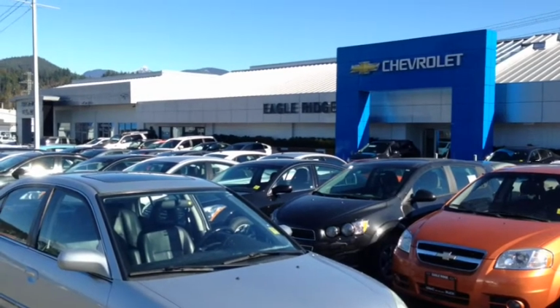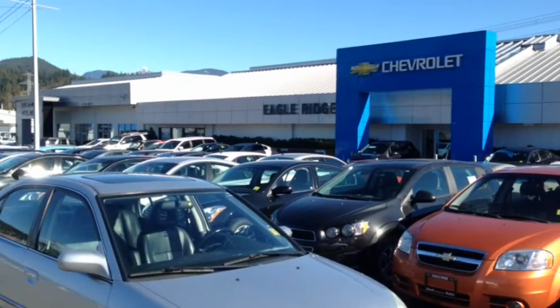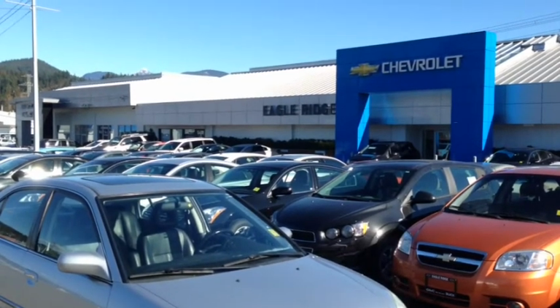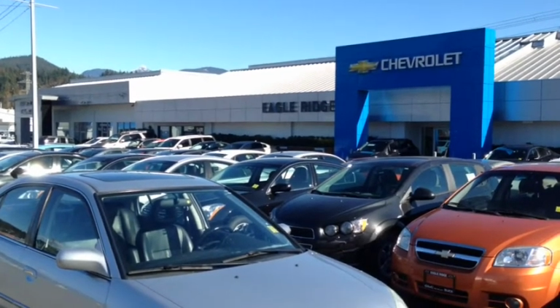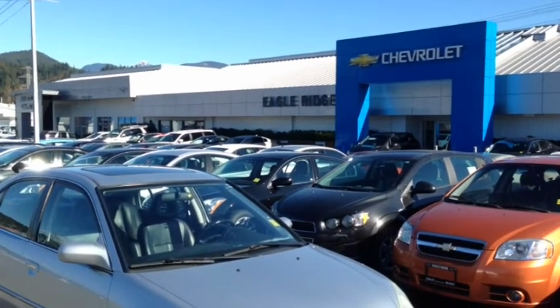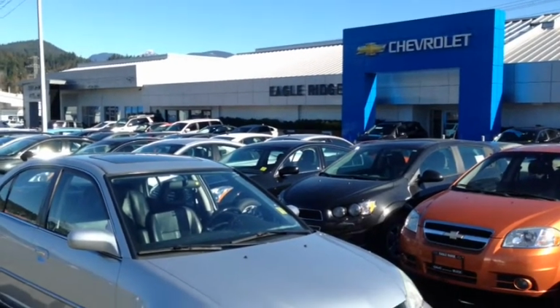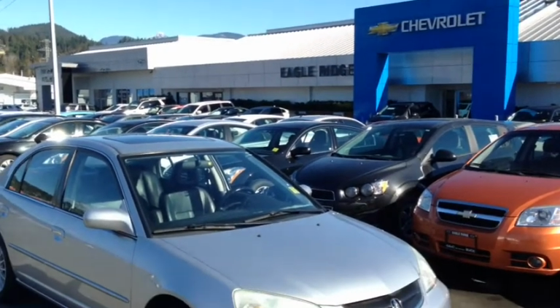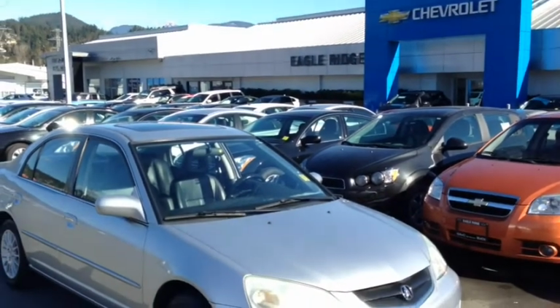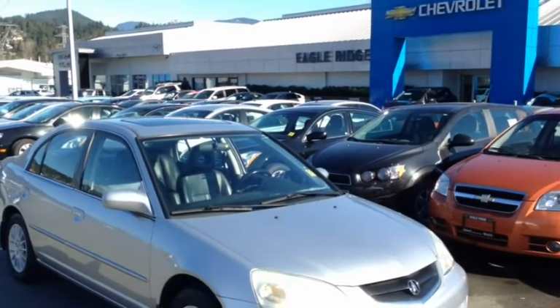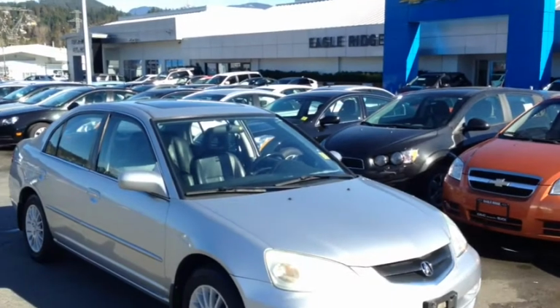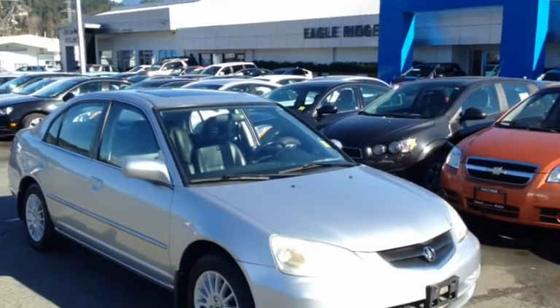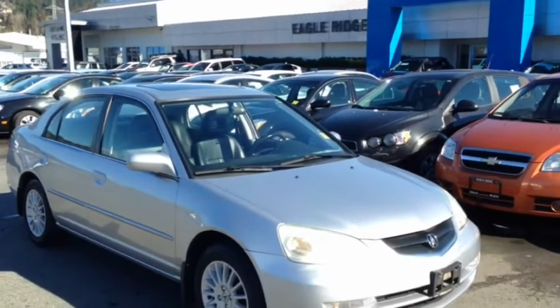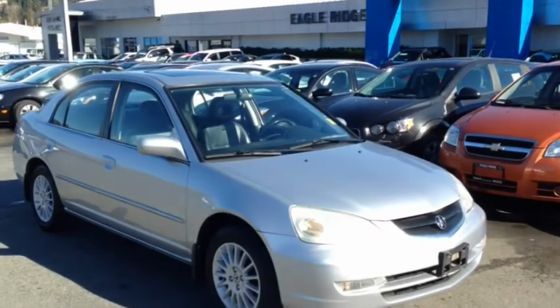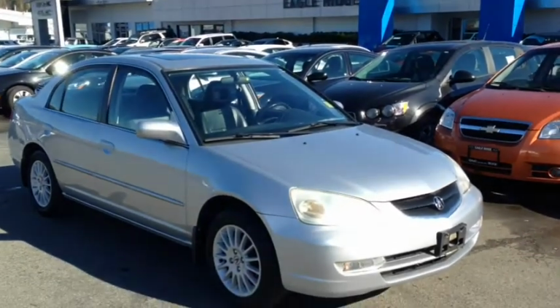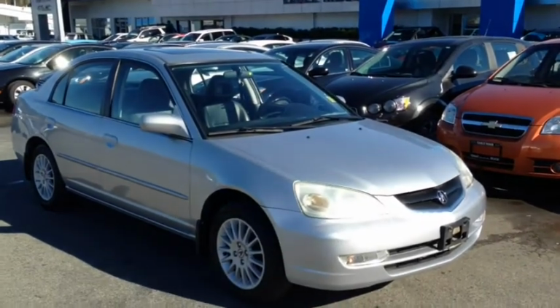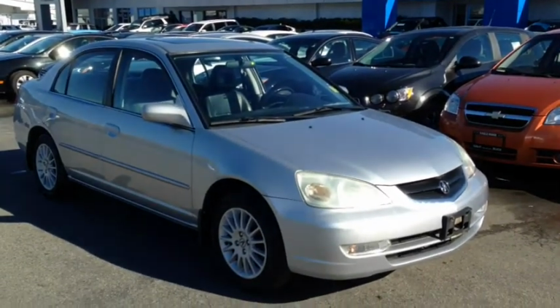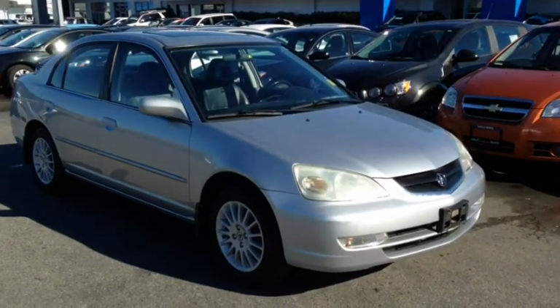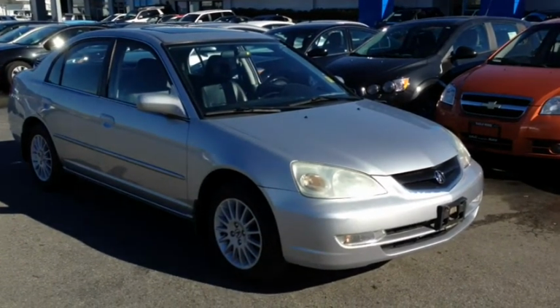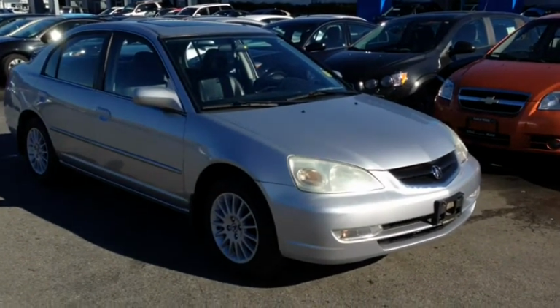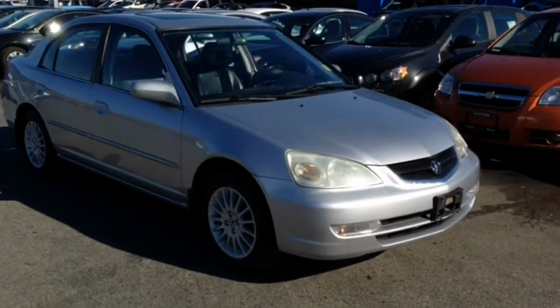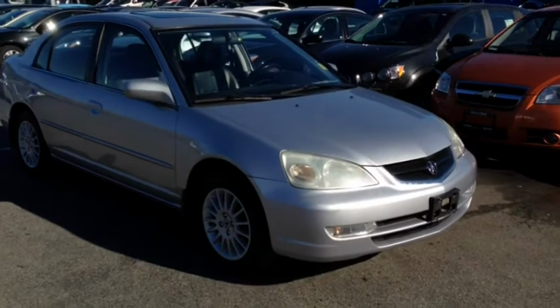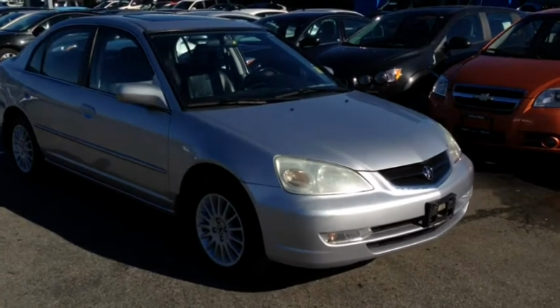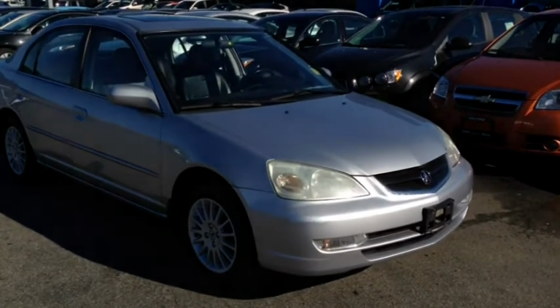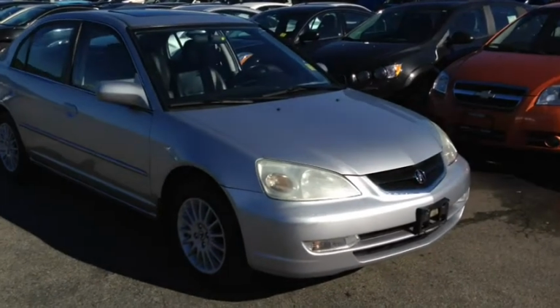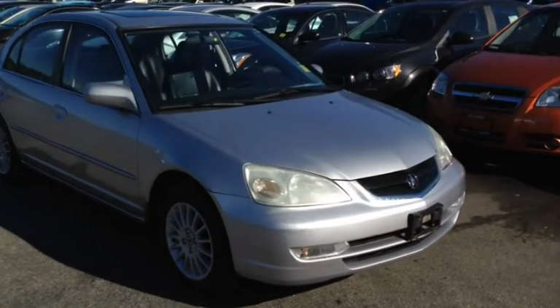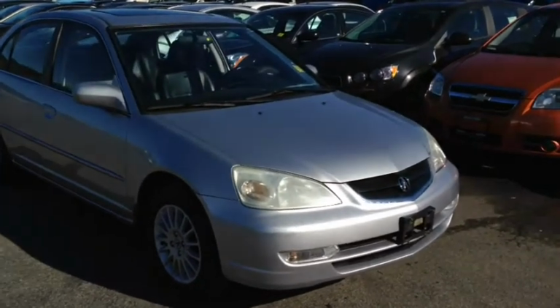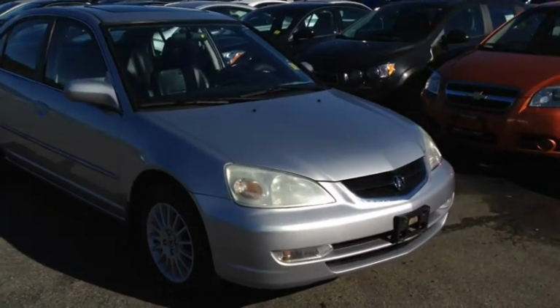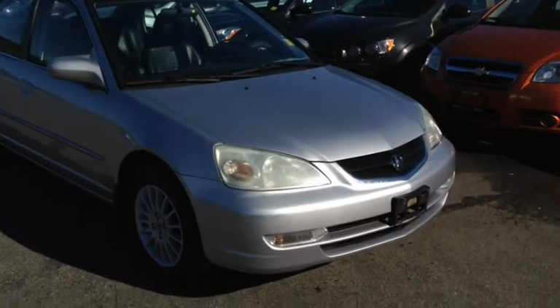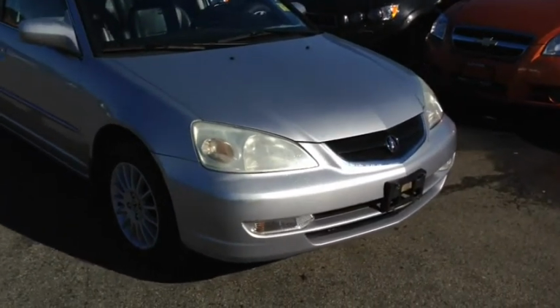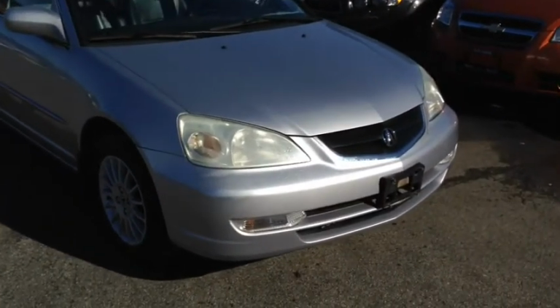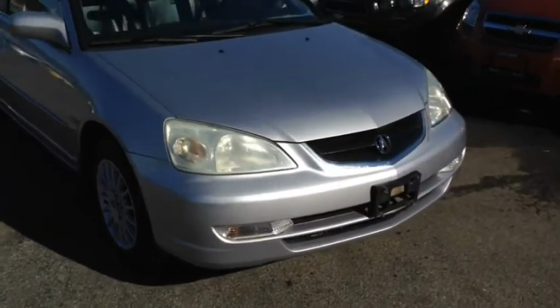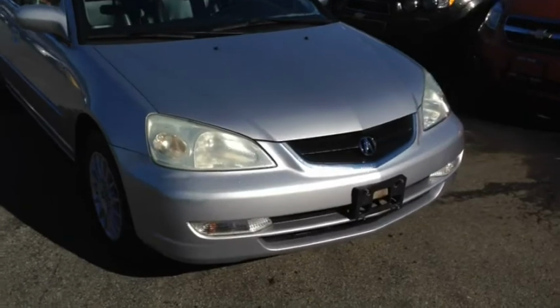Hi everyone, welcome to Eagle Ridge Chevrolet Buick and GMC here in Coquitlam. My name is Chris and today I'm going to take you on a tour of this 2002 Acura 1.7 EL. This is a very well equipped premium compact sedan that we have here in our Eagle Ridge certified pre-owned department.